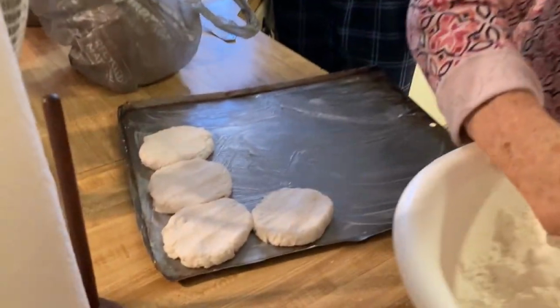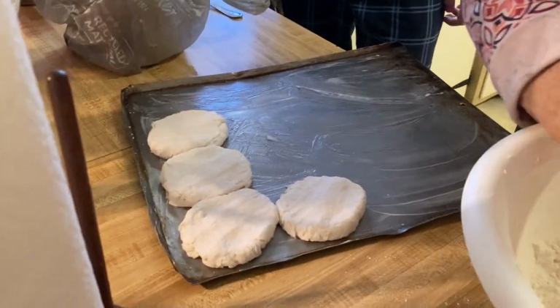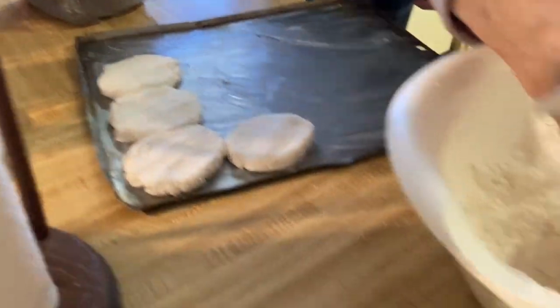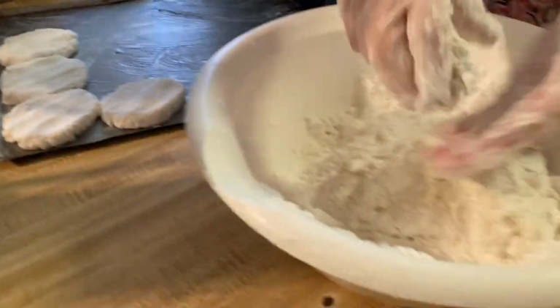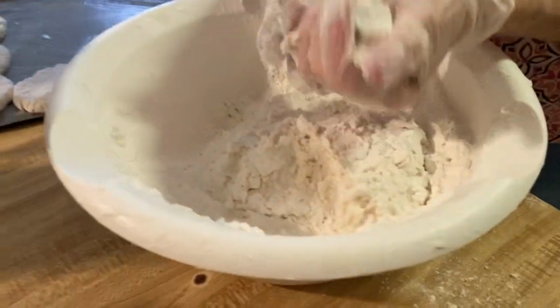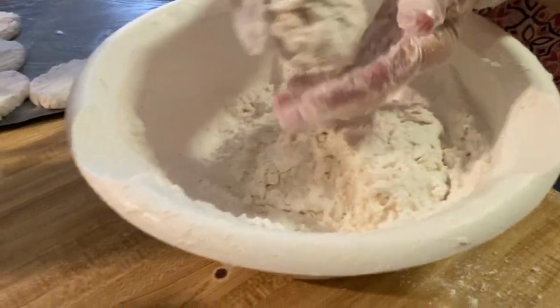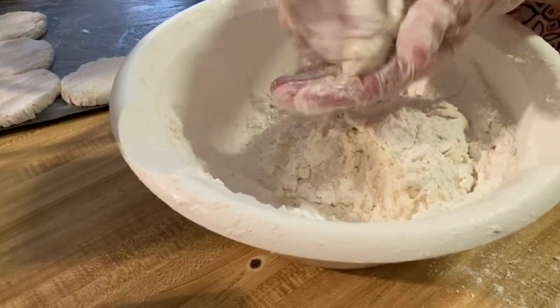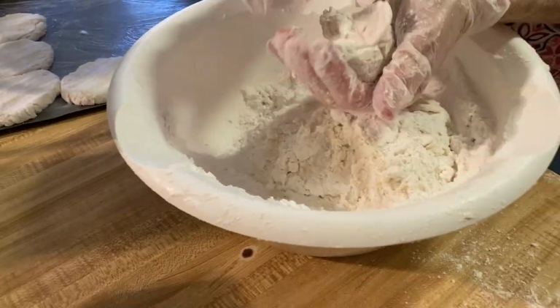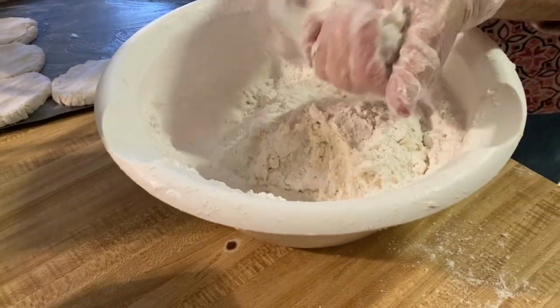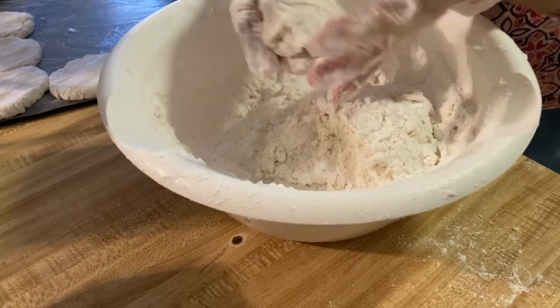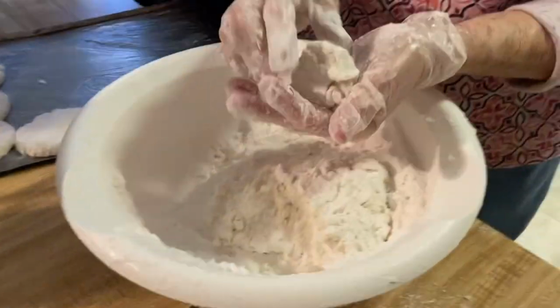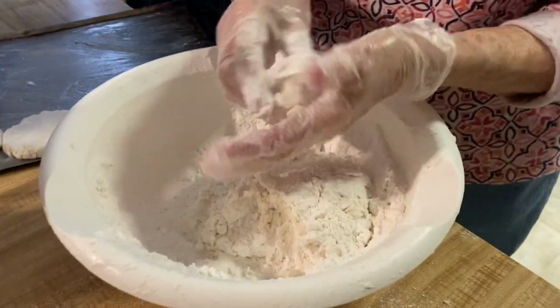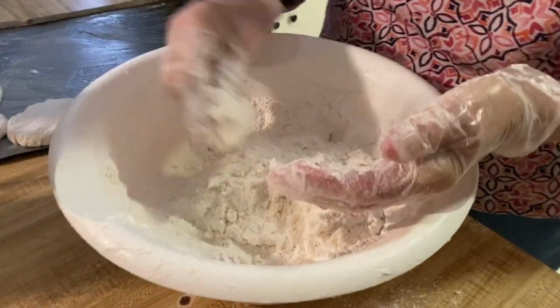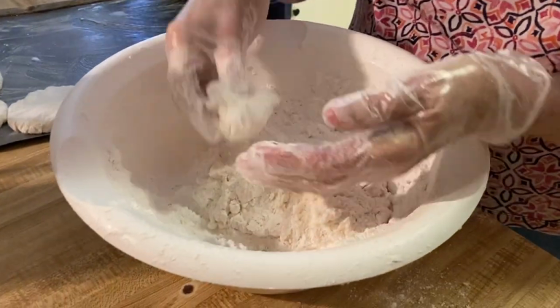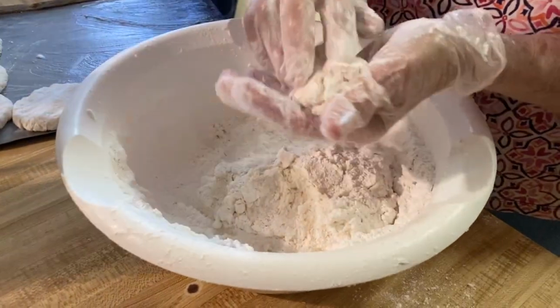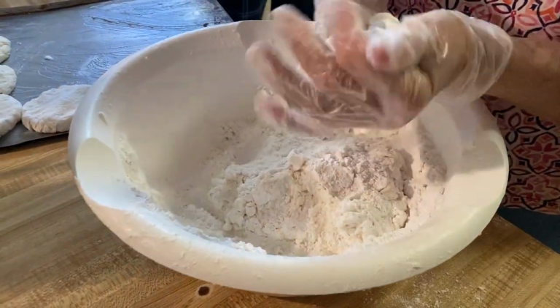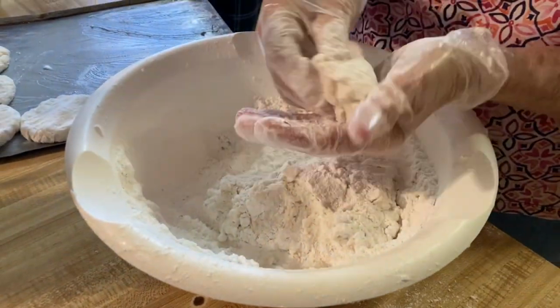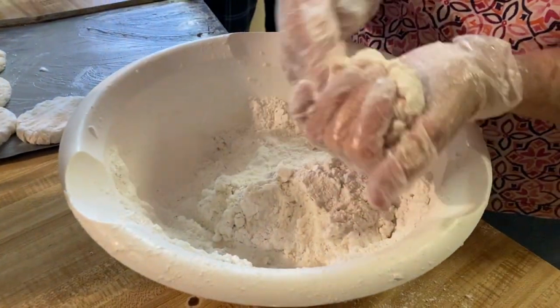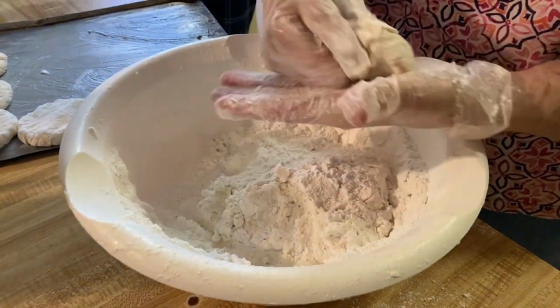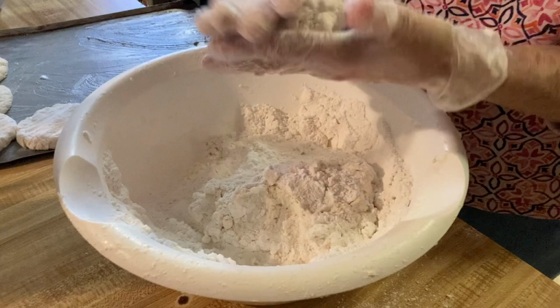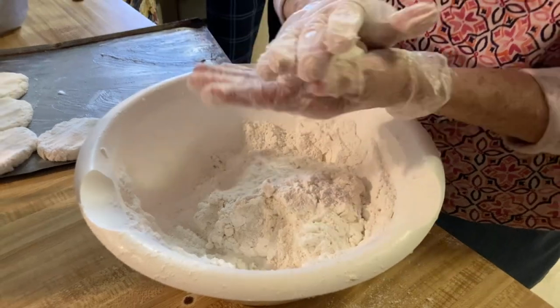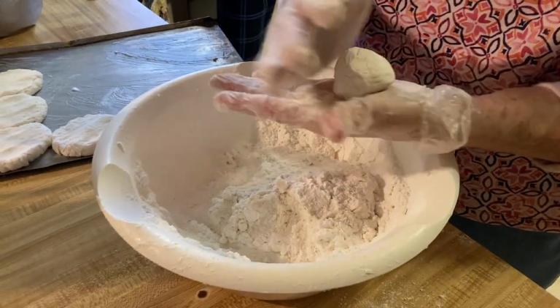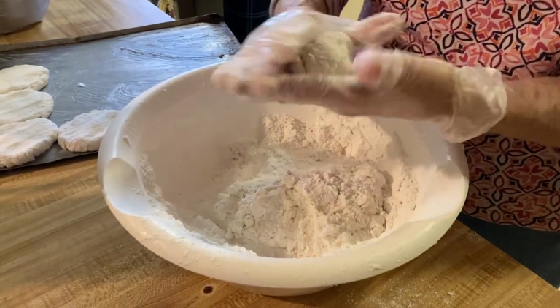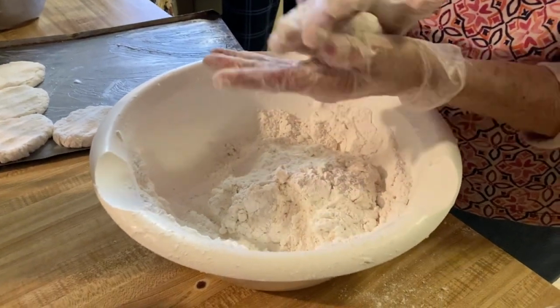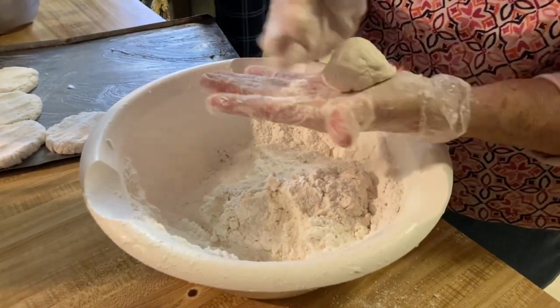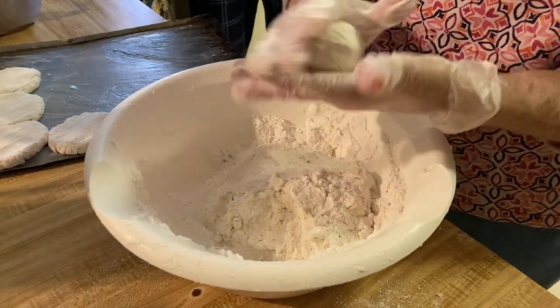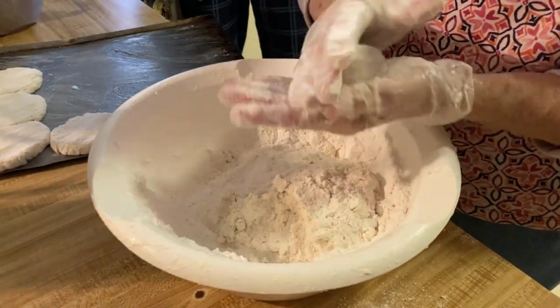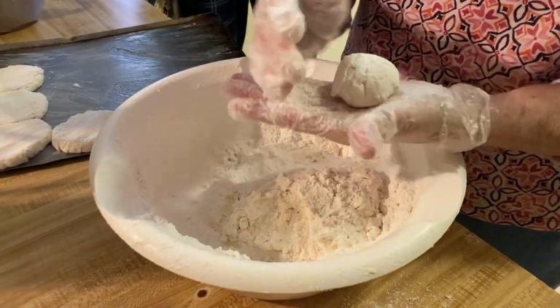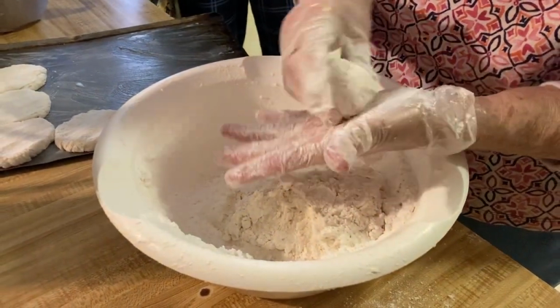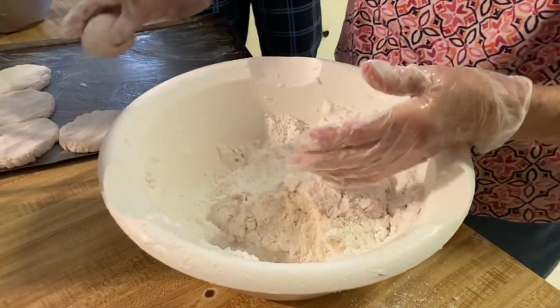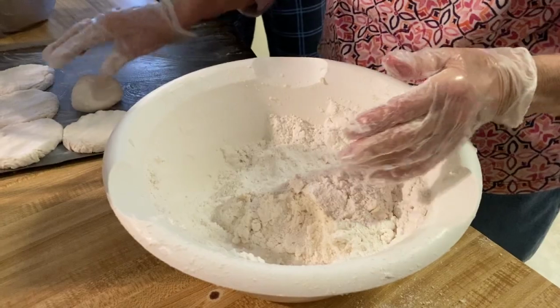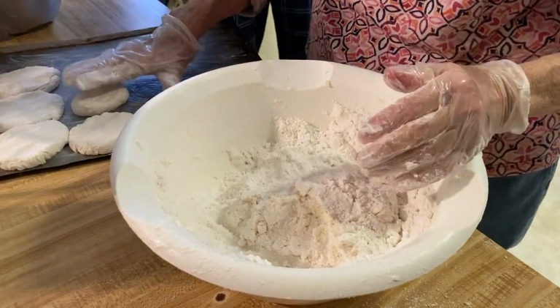Would you say these would be the best biscuits anyone has ever tried? No. Sometimes they're better than others, like everything else I cook. You cook by taste, so they just don't always turn out the same — they just turn out.